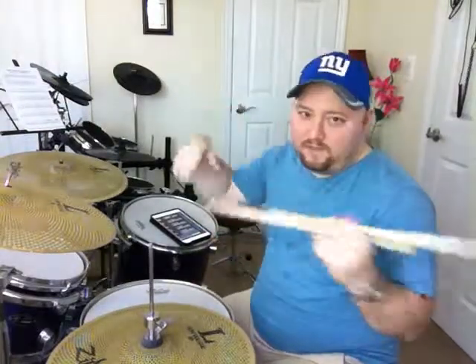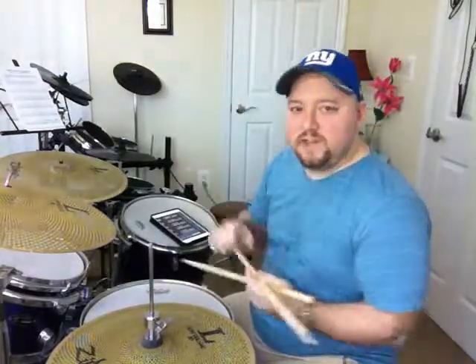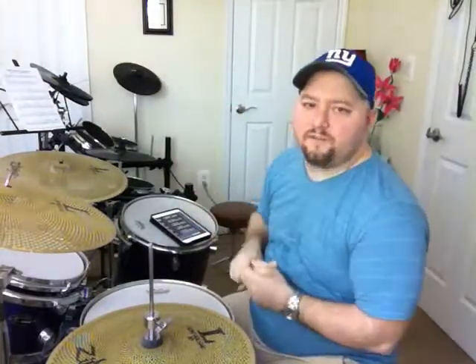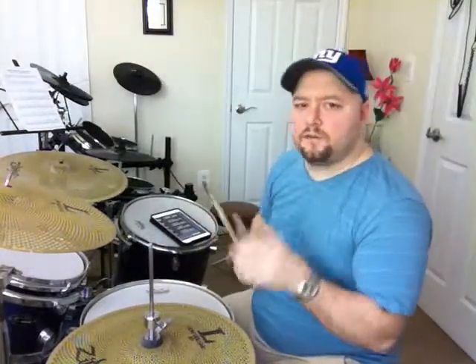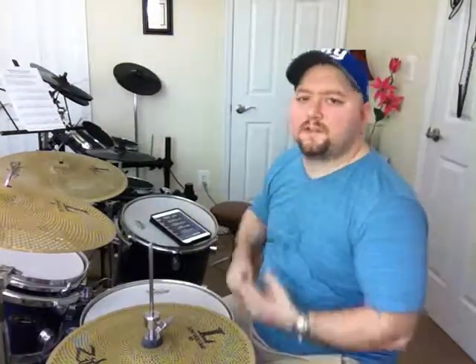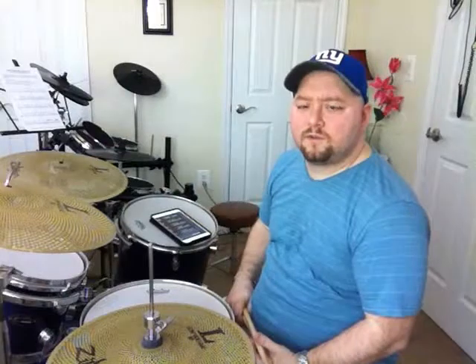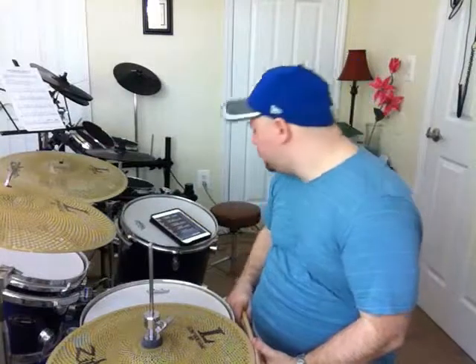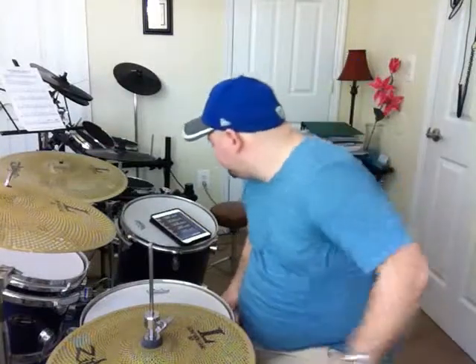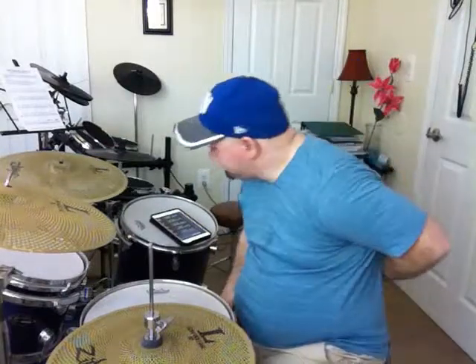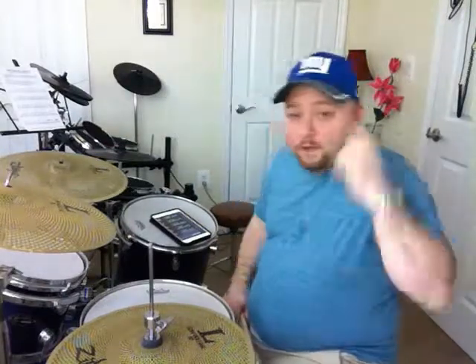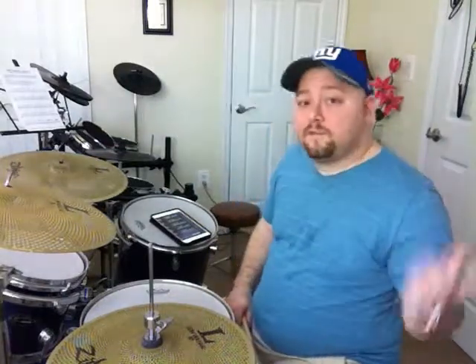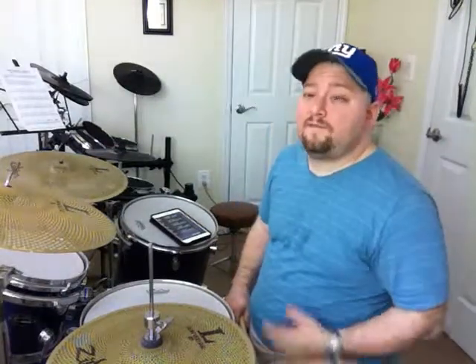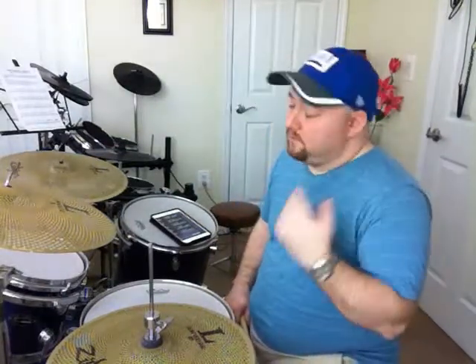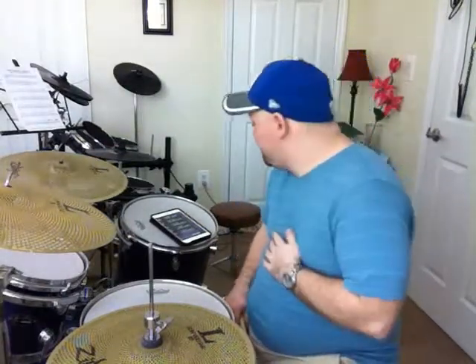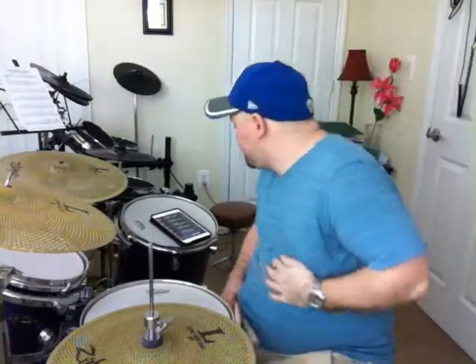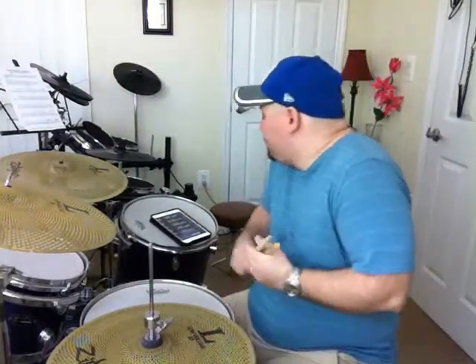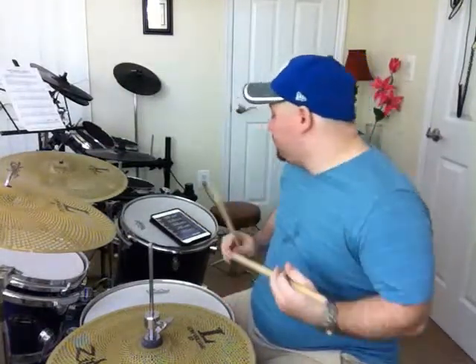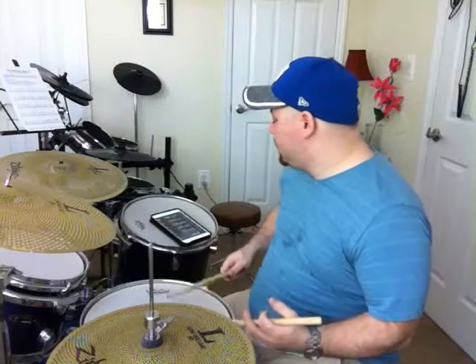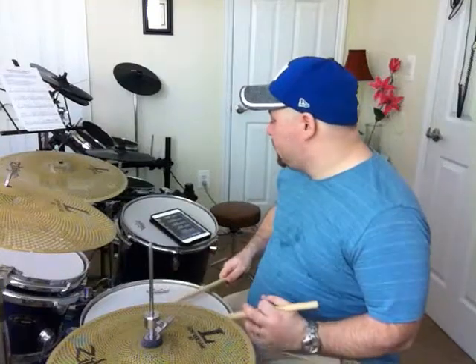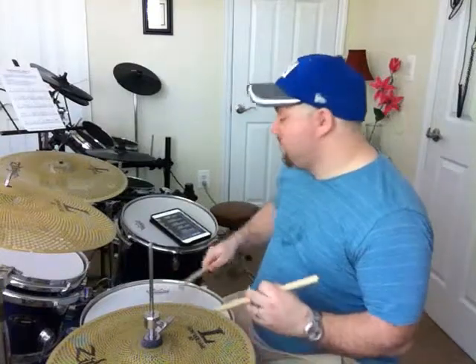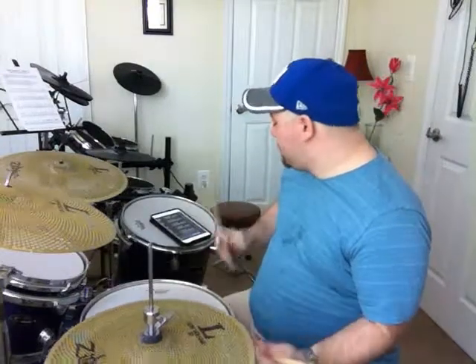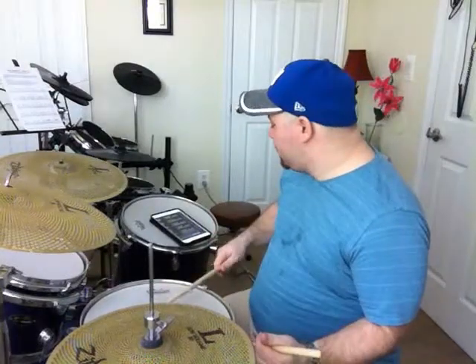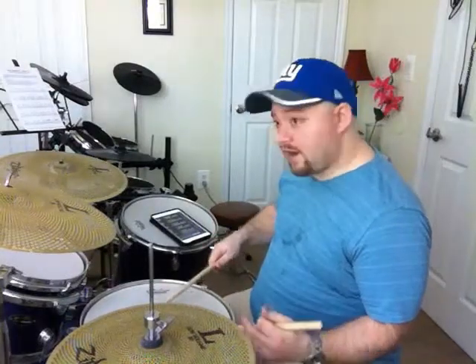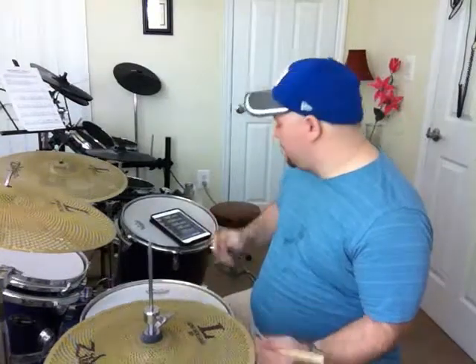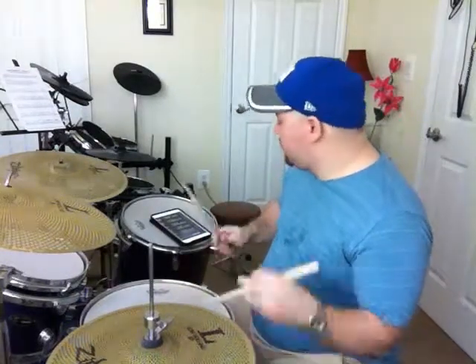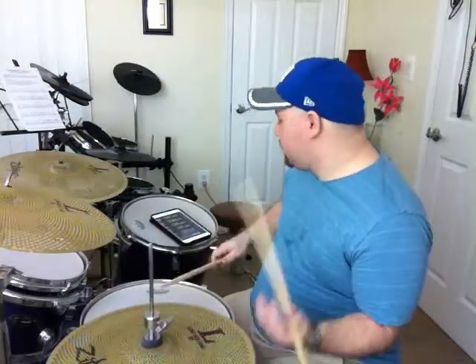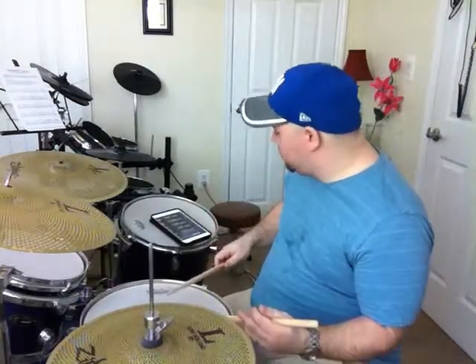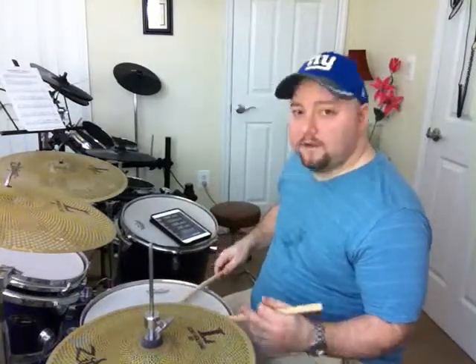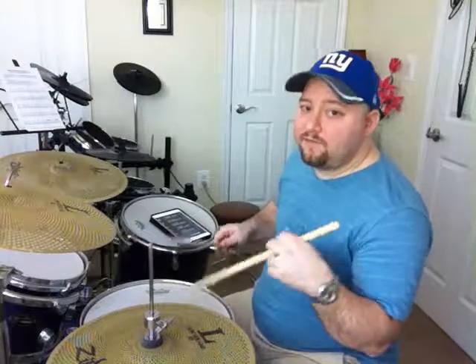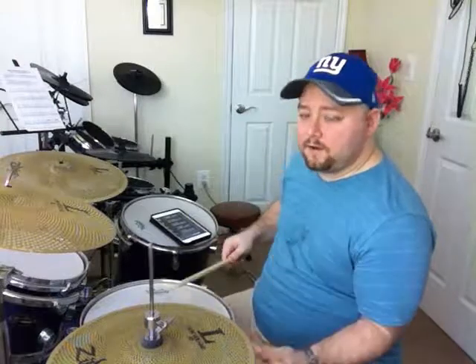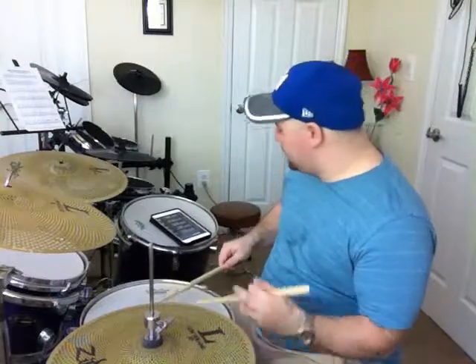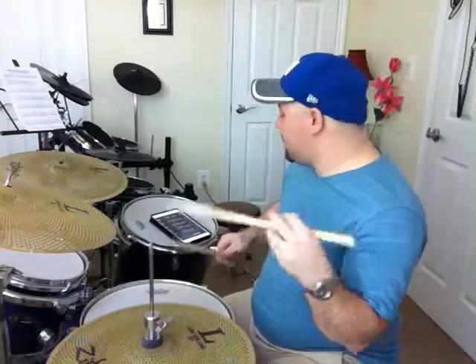Even teachers have trouble explaining things once in a while — or if it's a brain fart, that's all right. So right drag, then right drag again, then left drag, then left drag again.